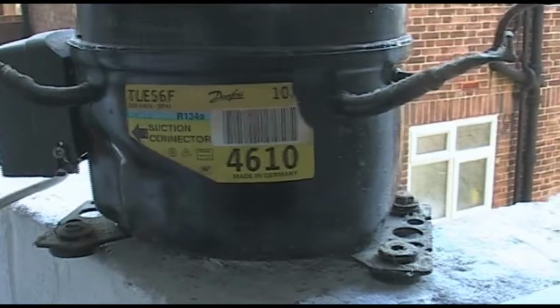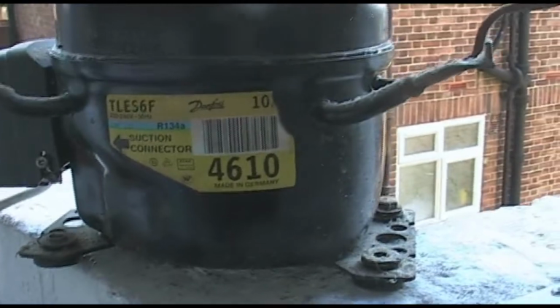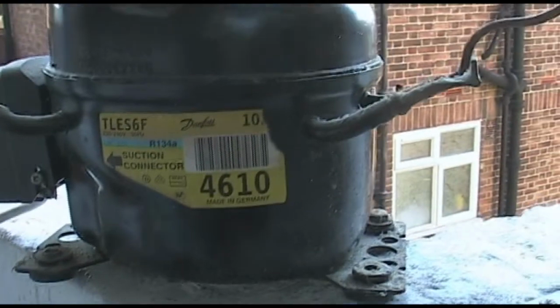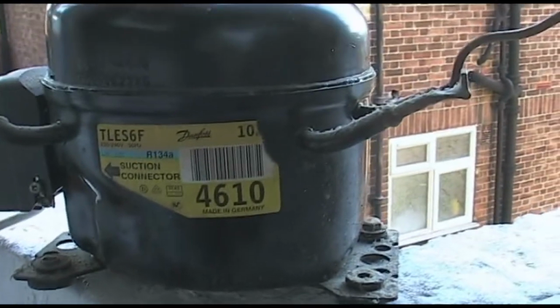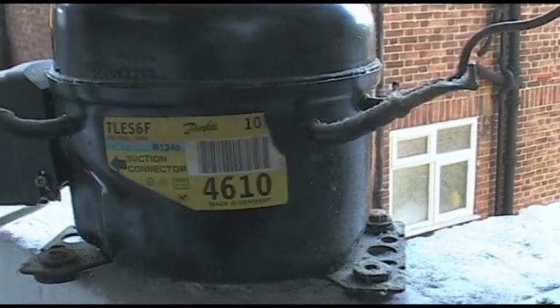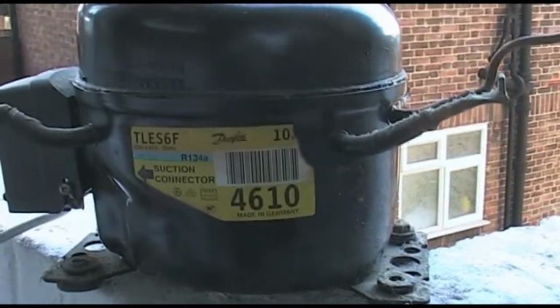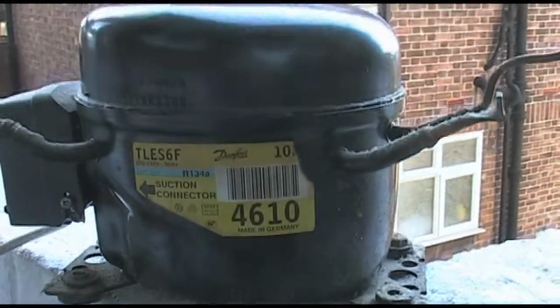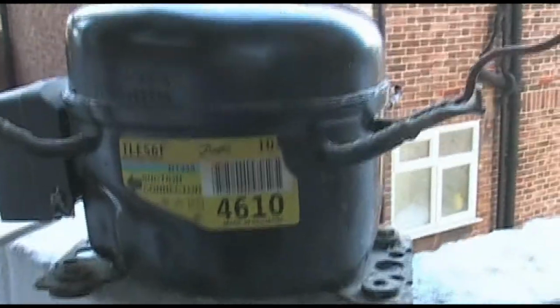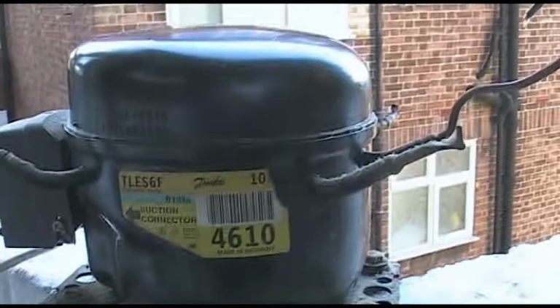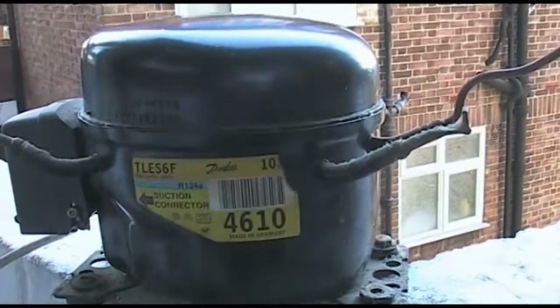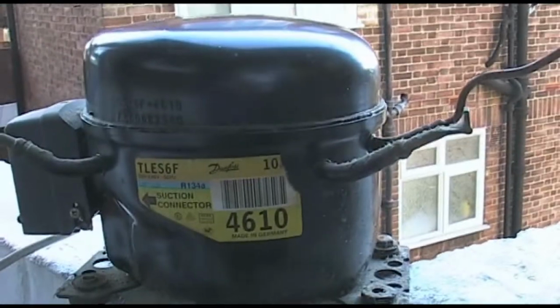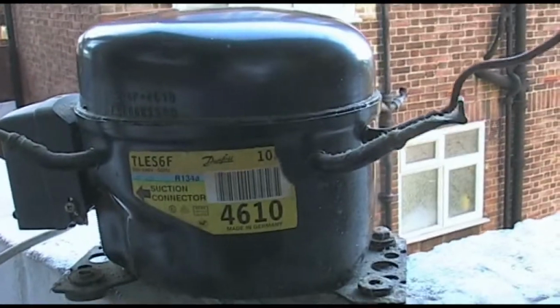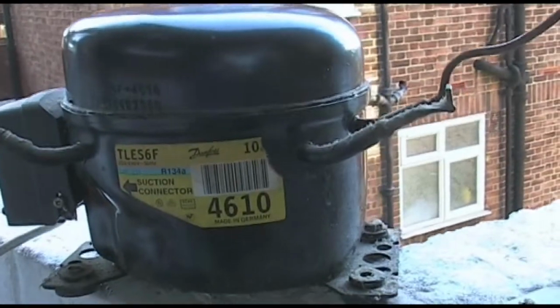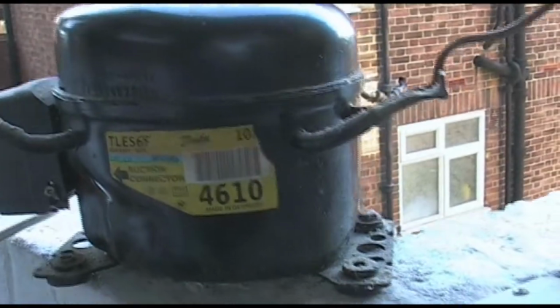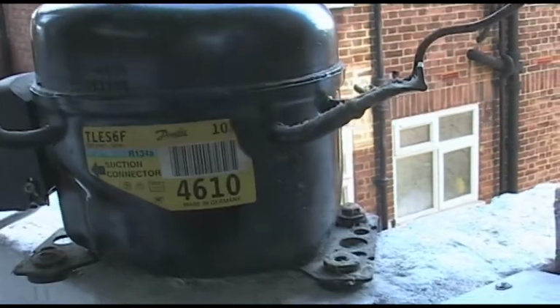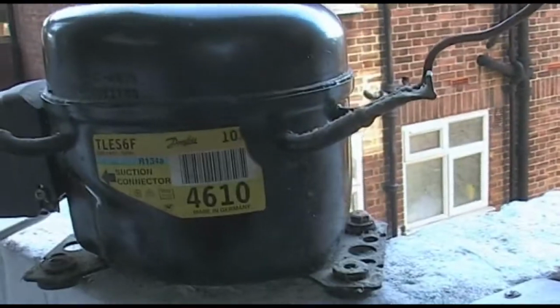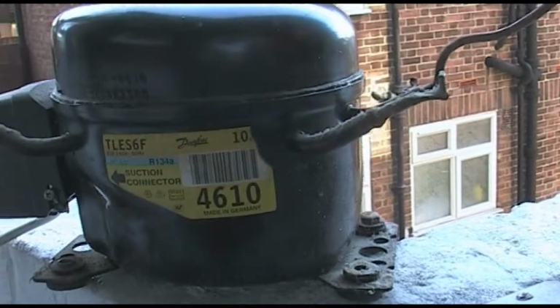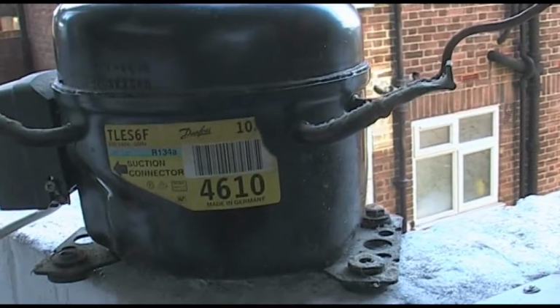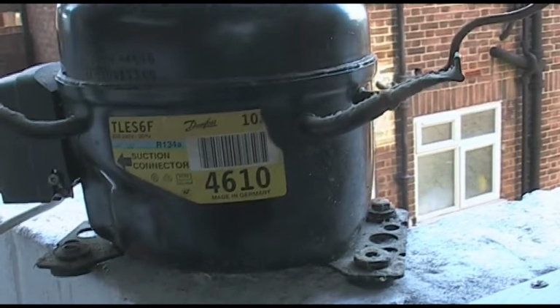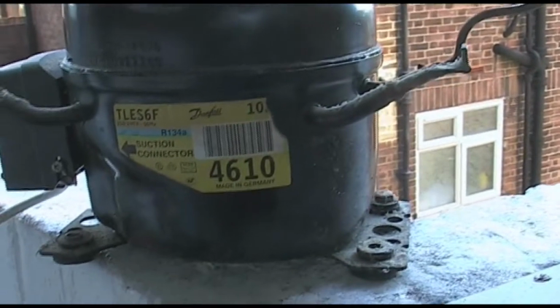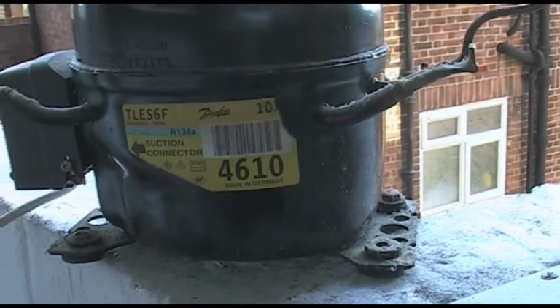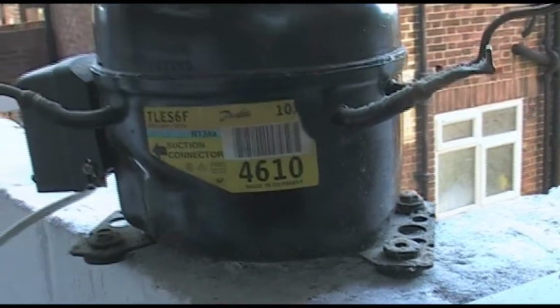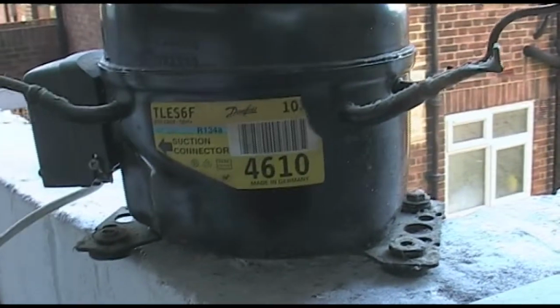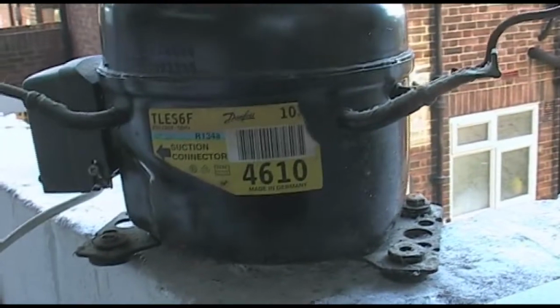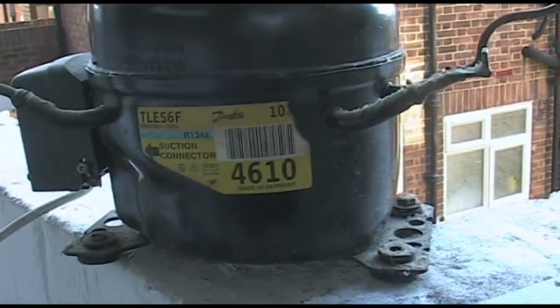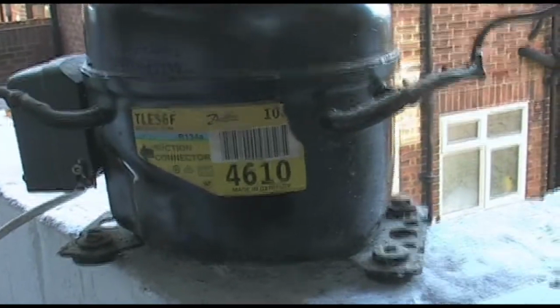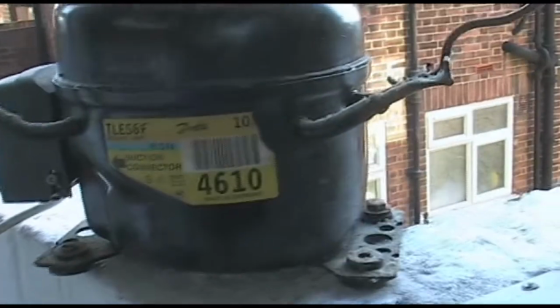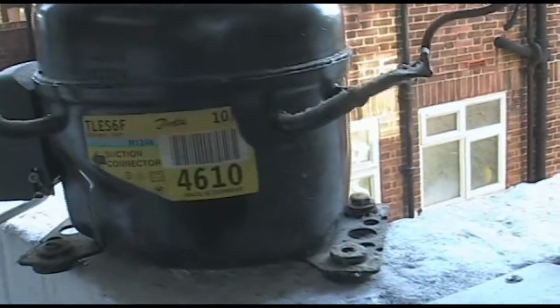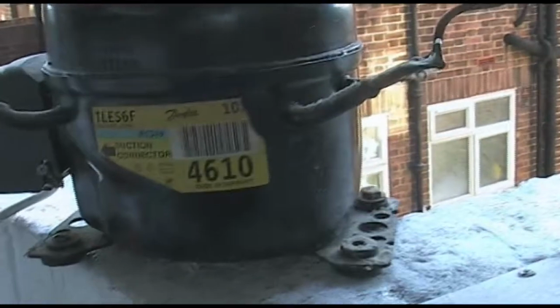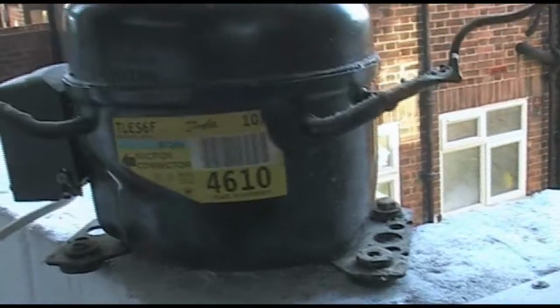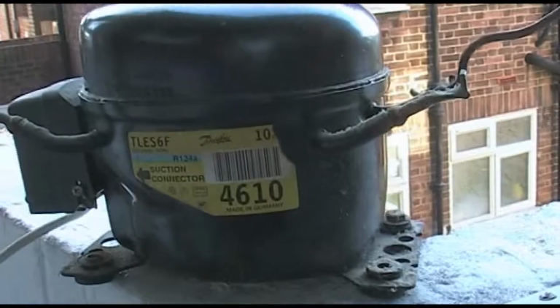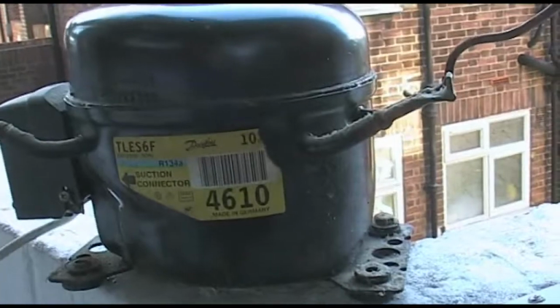I pulled it out of a fridge that was down by the junk pile. Obviously someone had maybe a thermostat problem with their fridge, because this compressor runs fine.